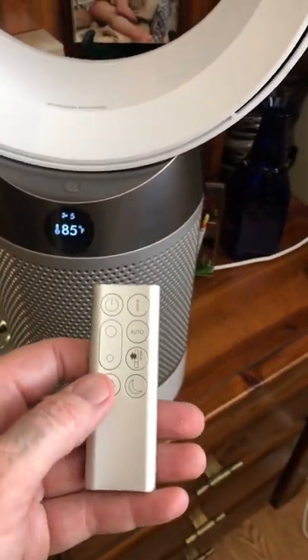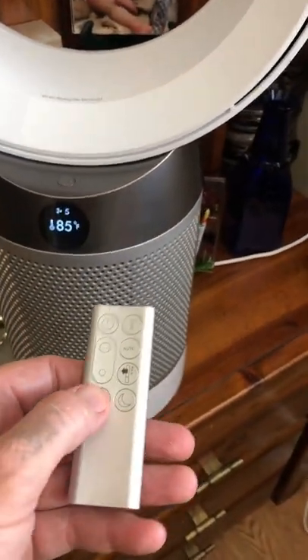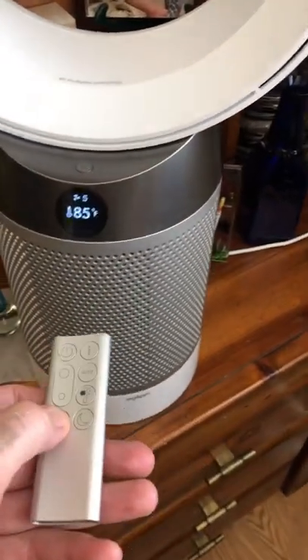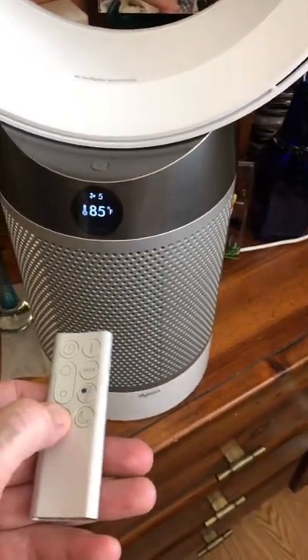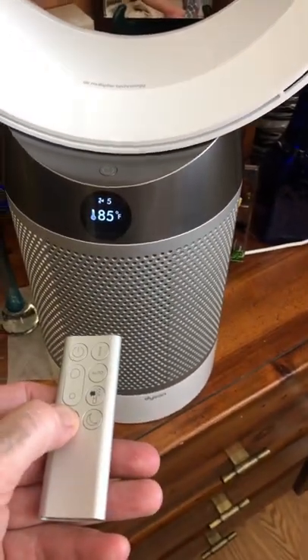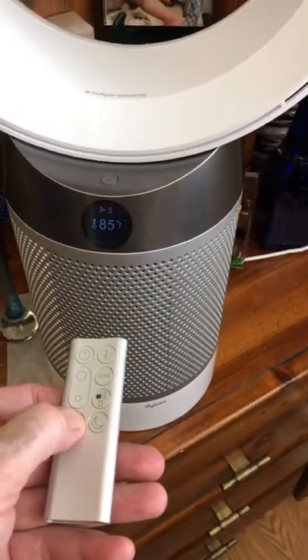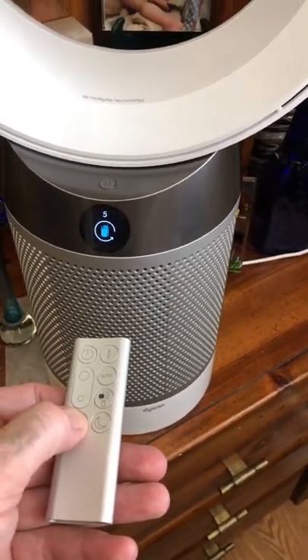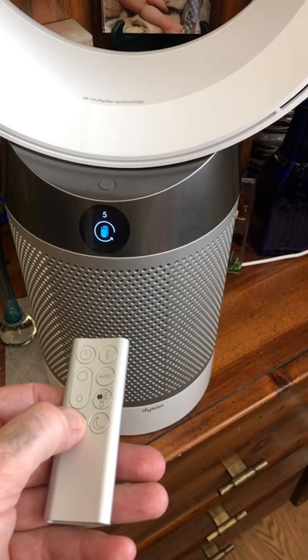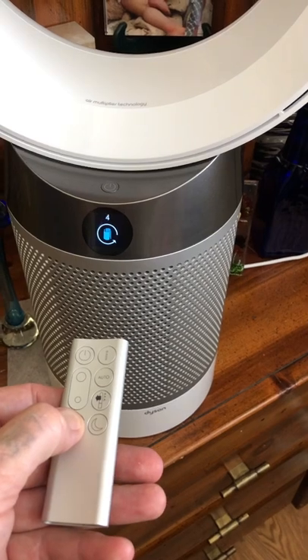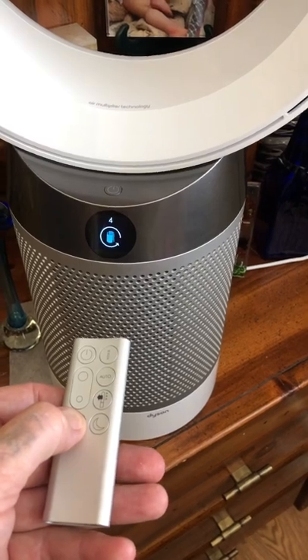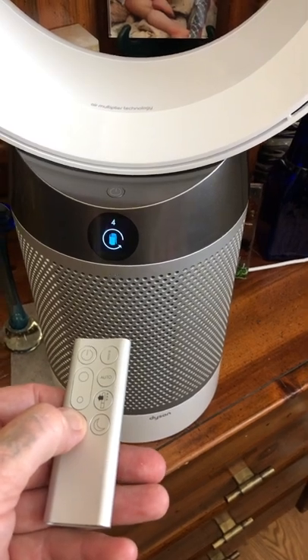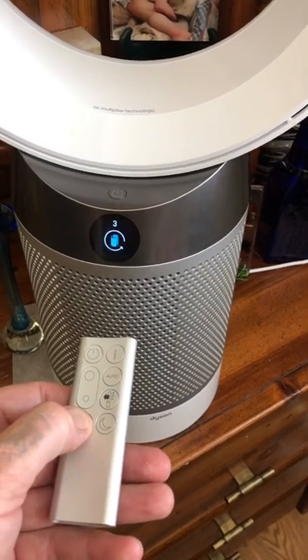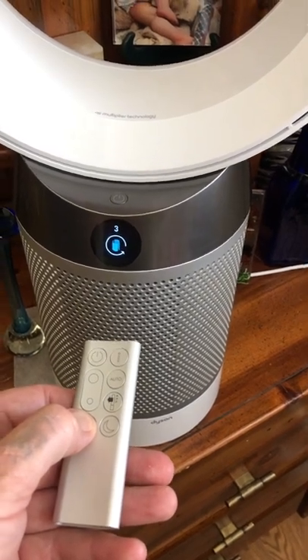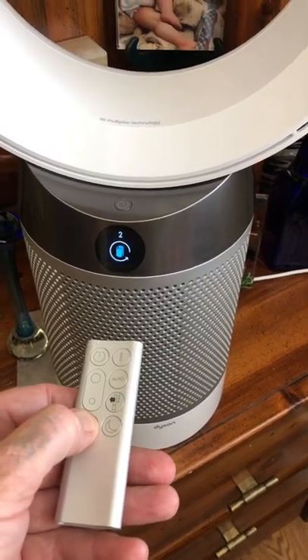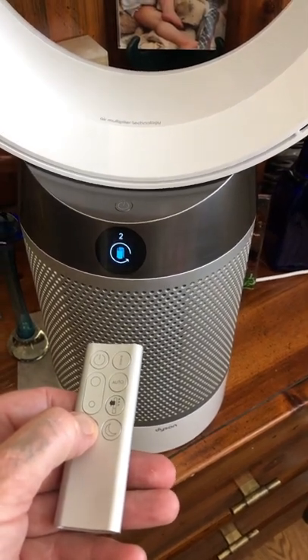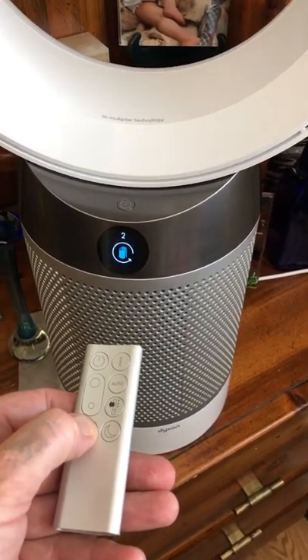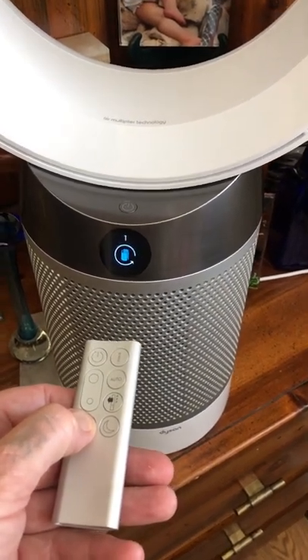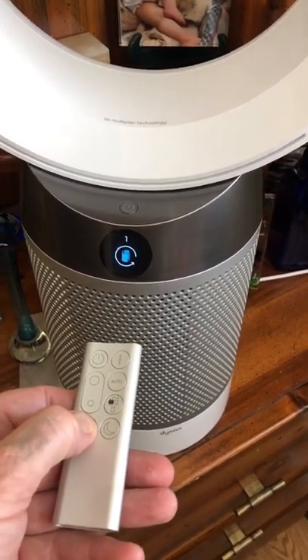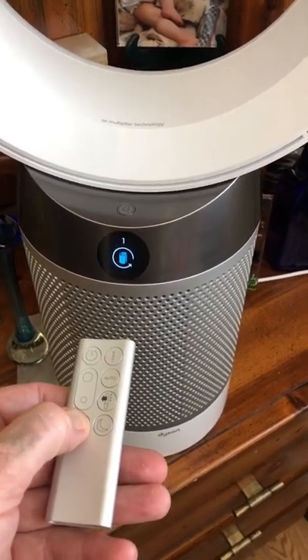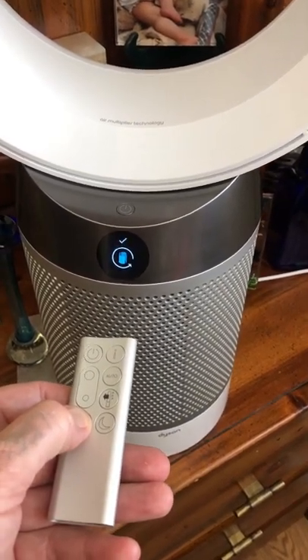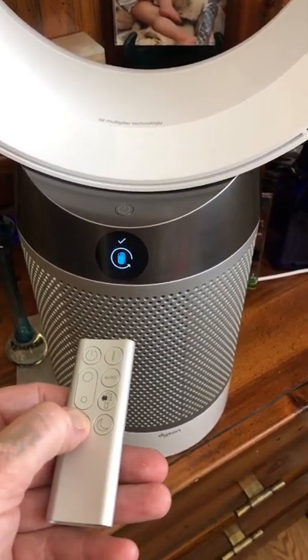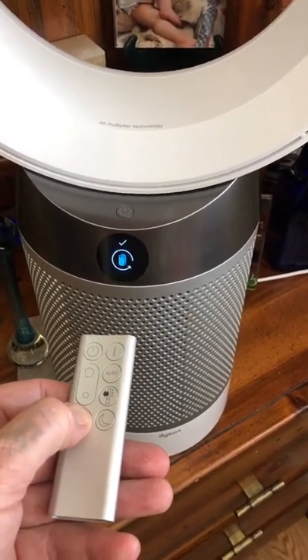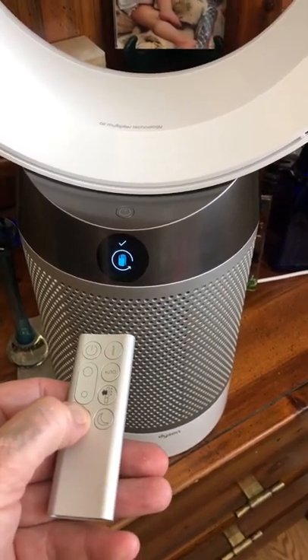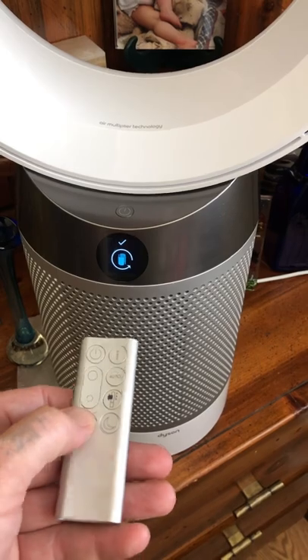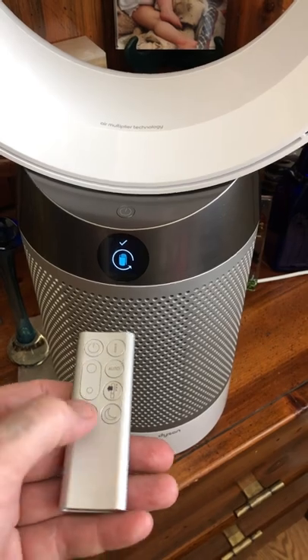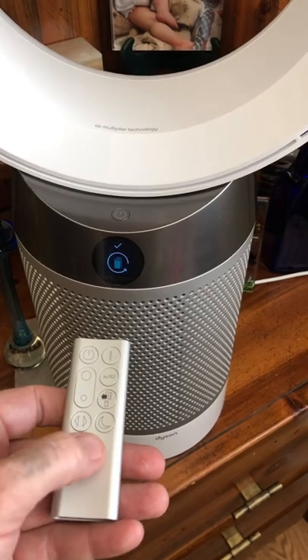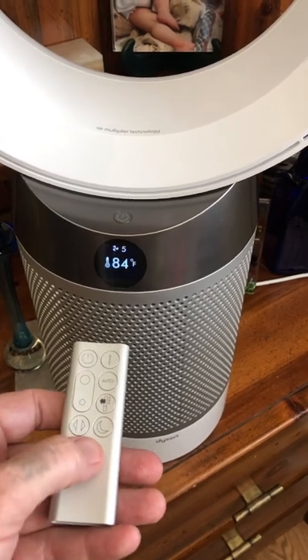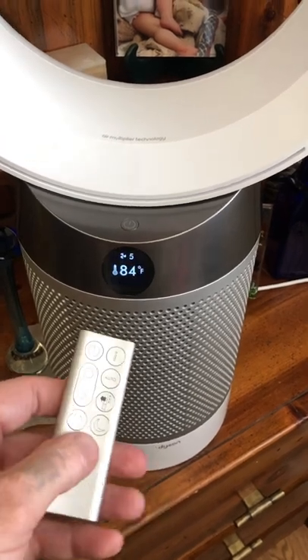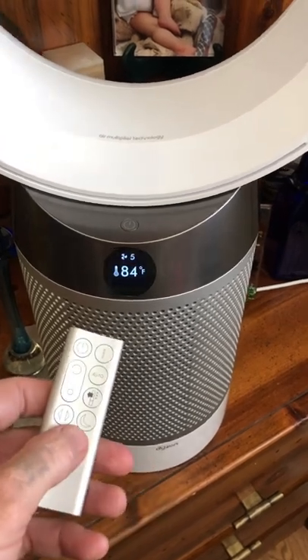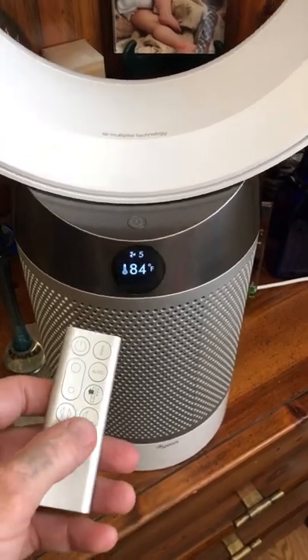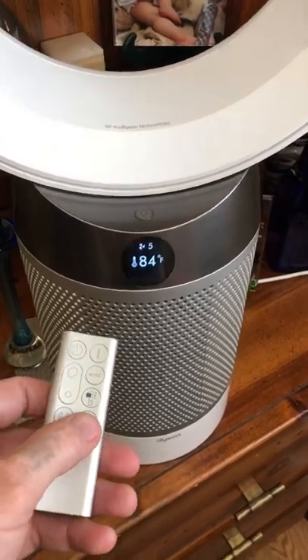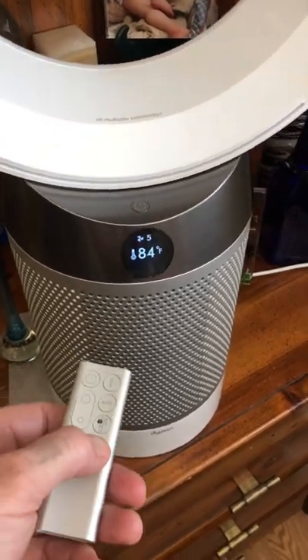Simply hold the oscillation button as you've seen in previous videos. Make sure you're holding the button the whole time, then release. Next, simply hold the goodnight button.